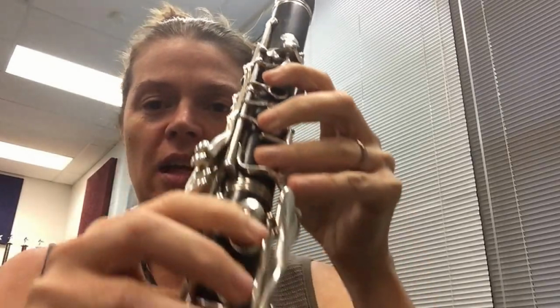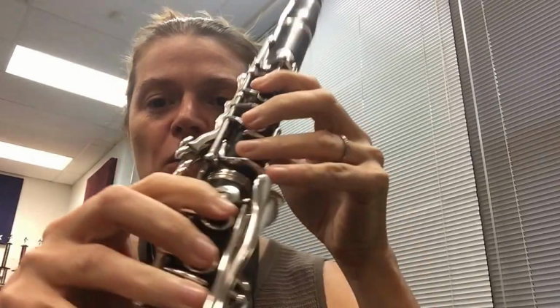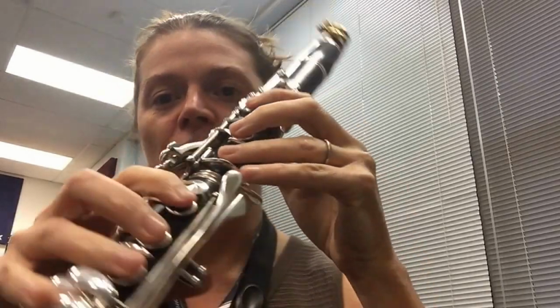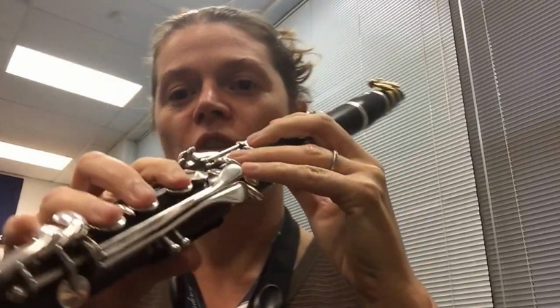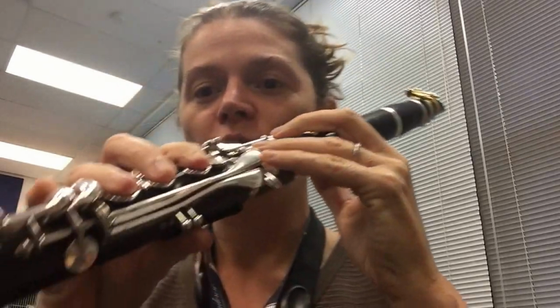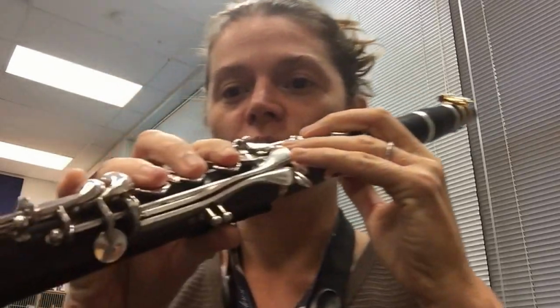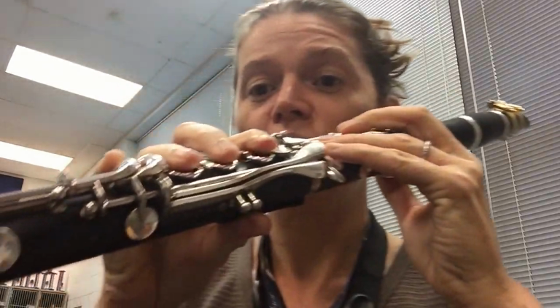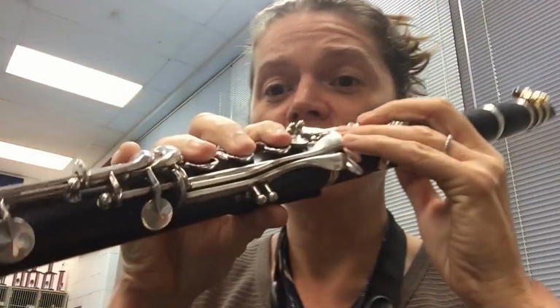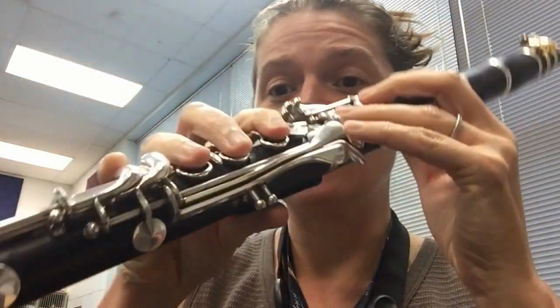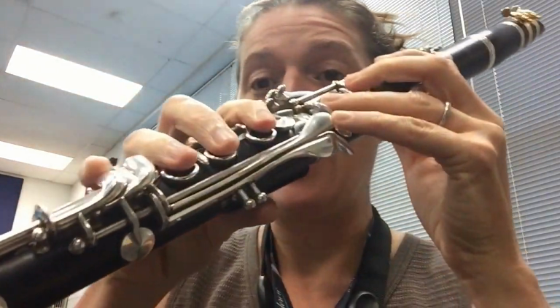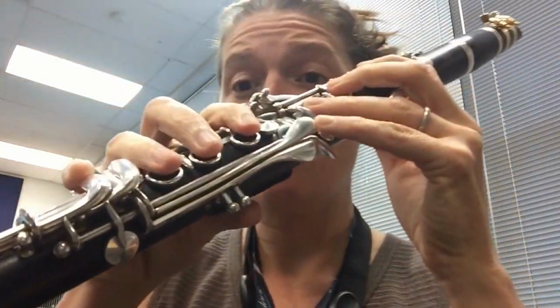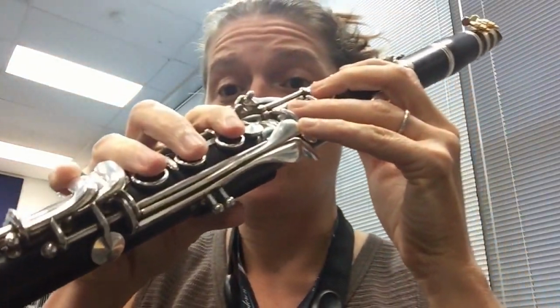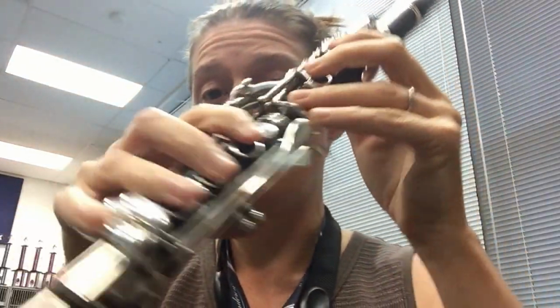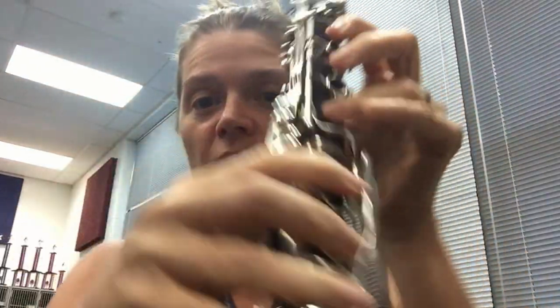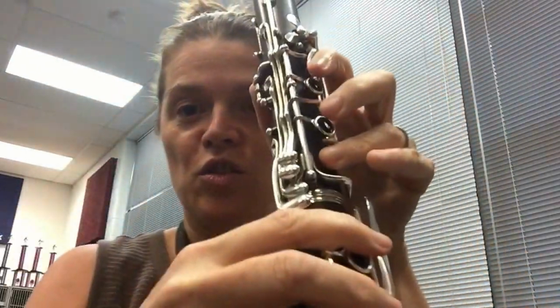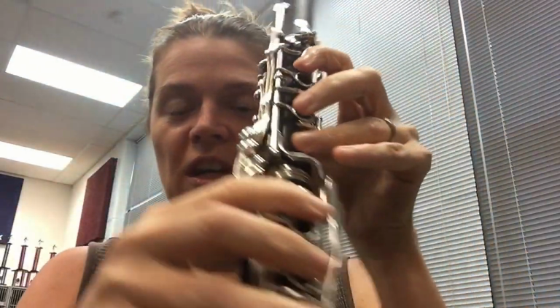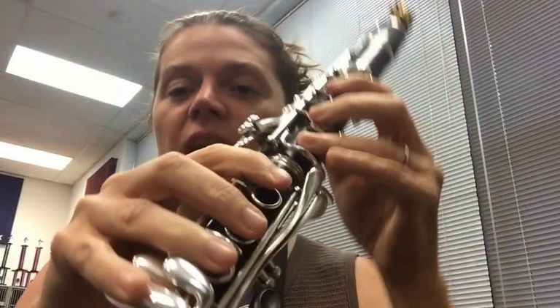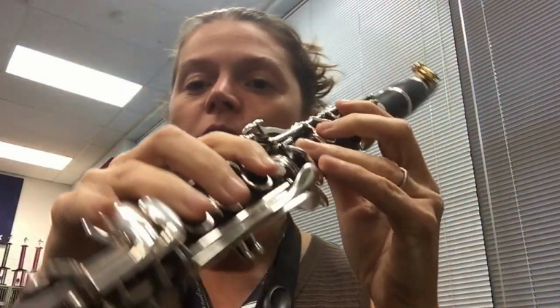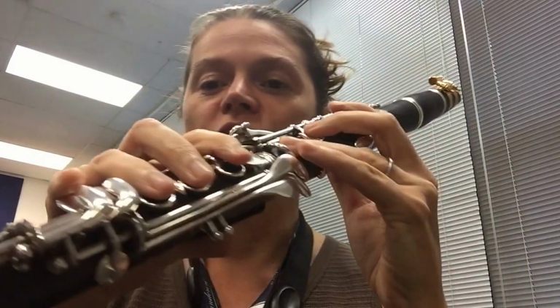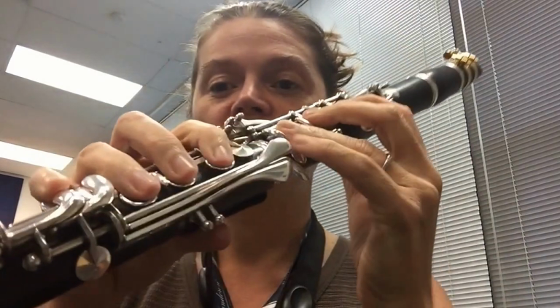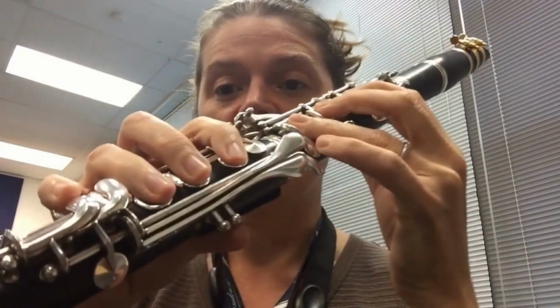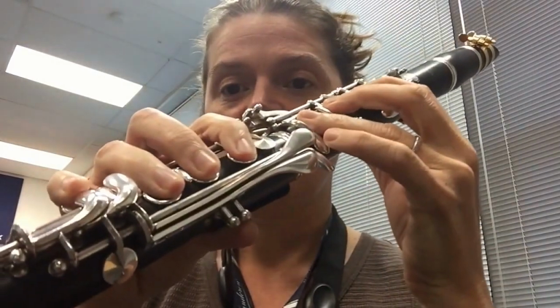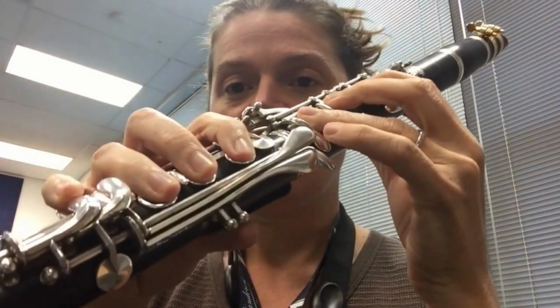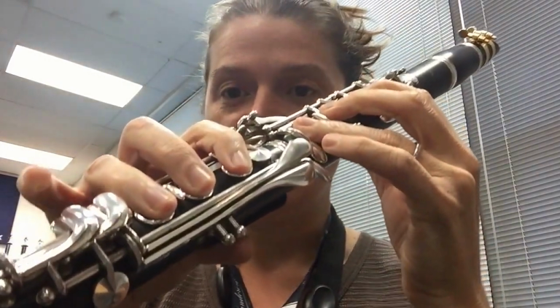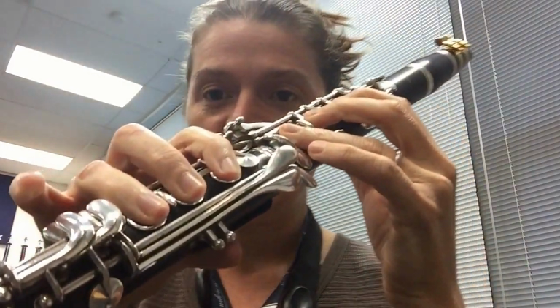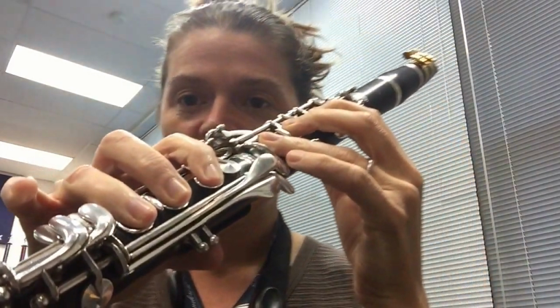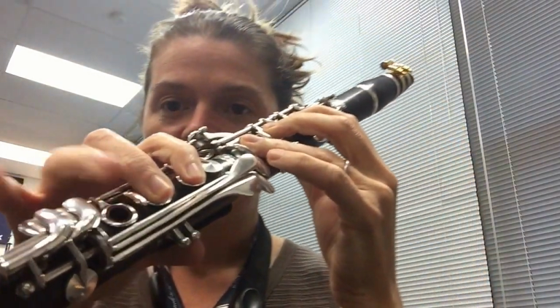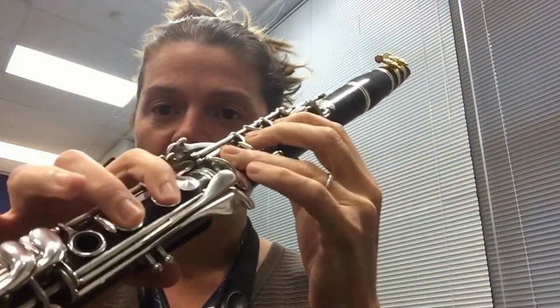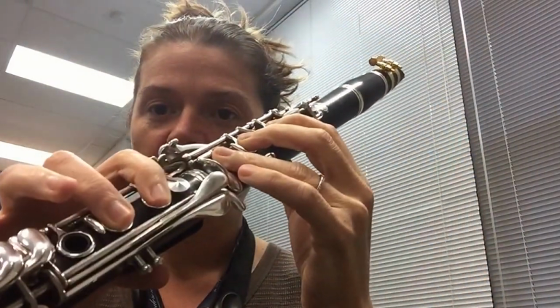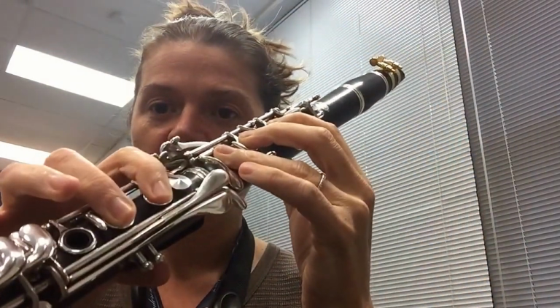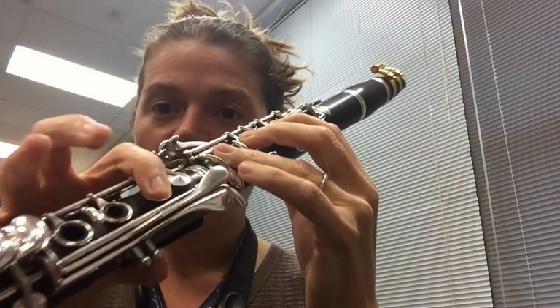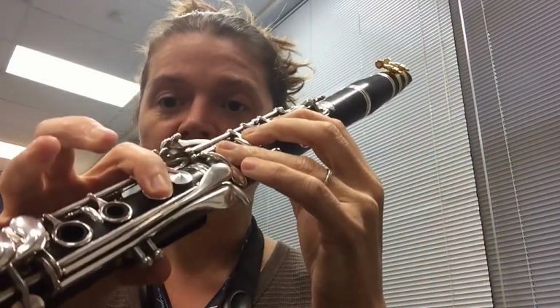Keep your fingers close to return to the F fingering with the register key, which gives you C, D, E, F.